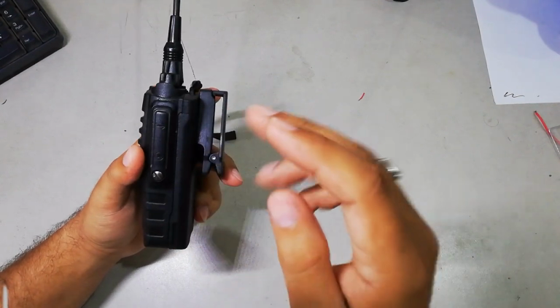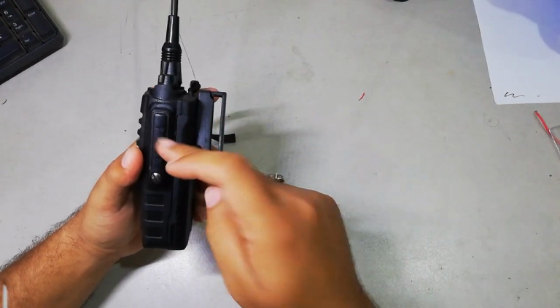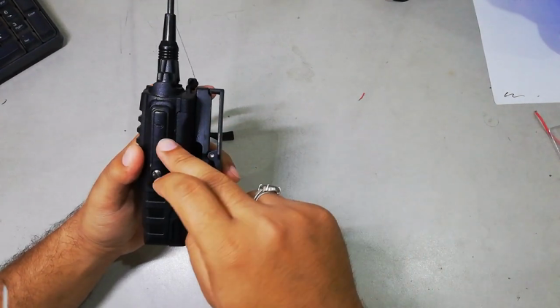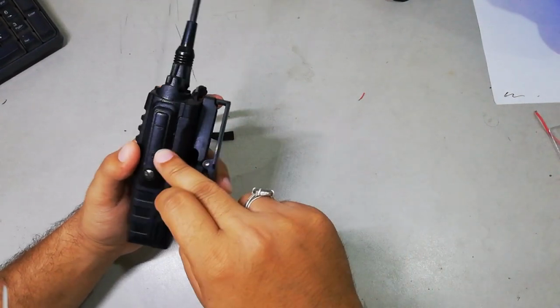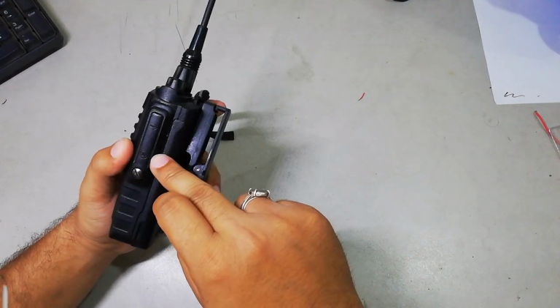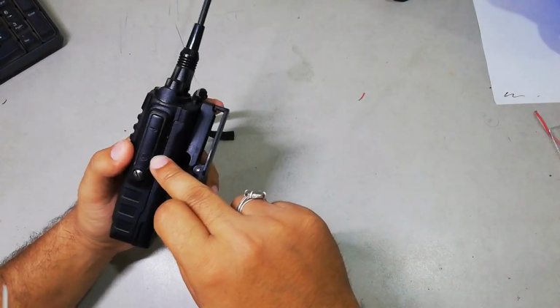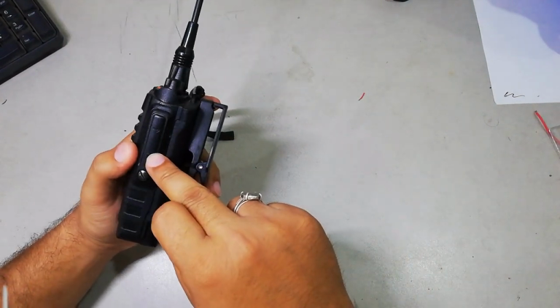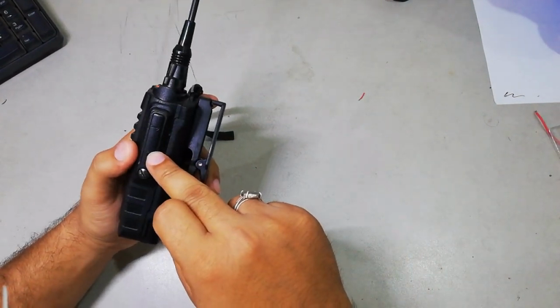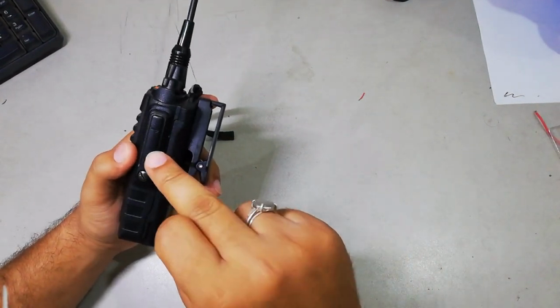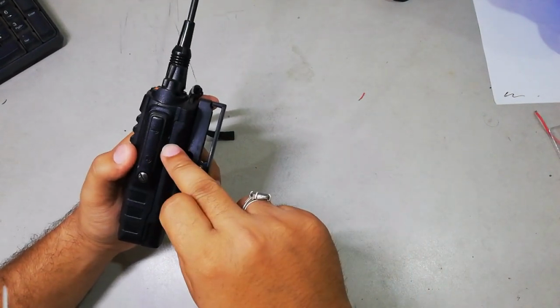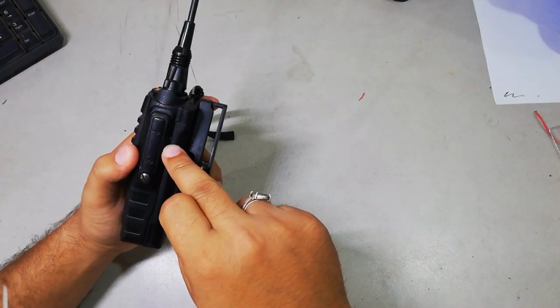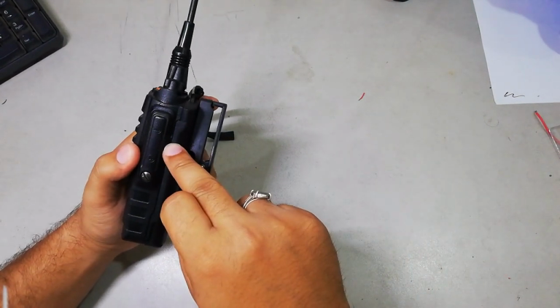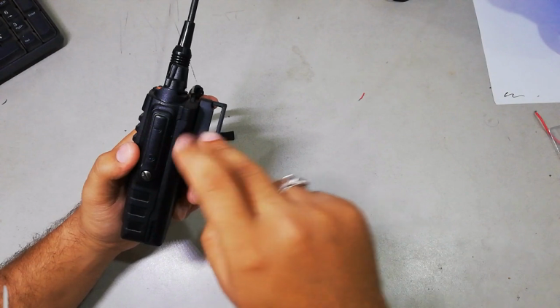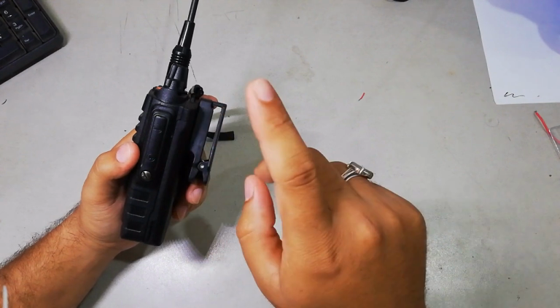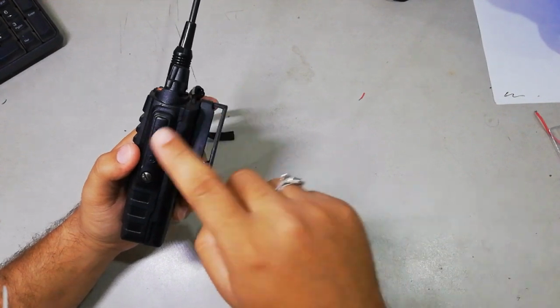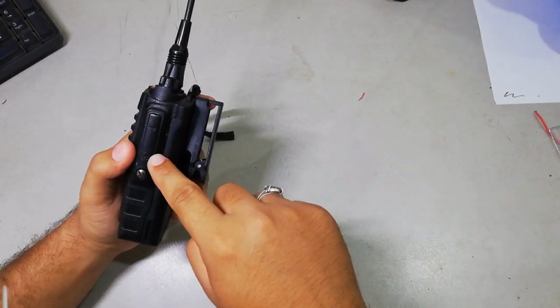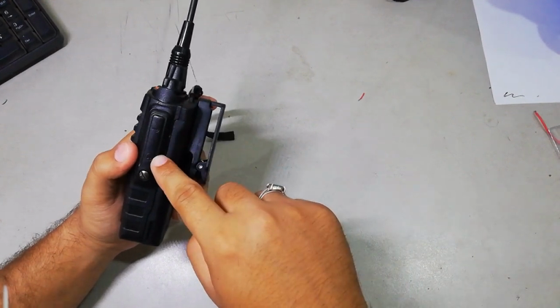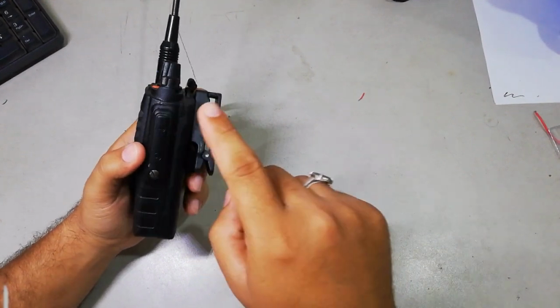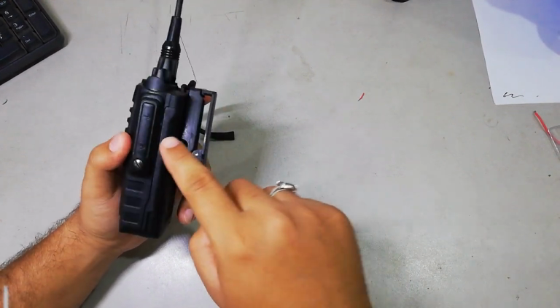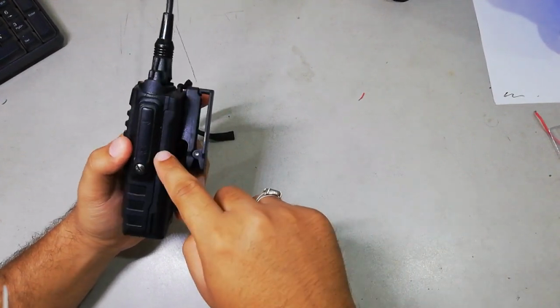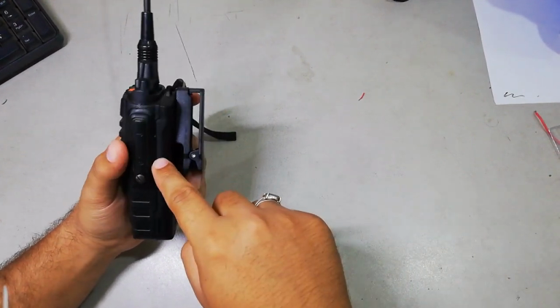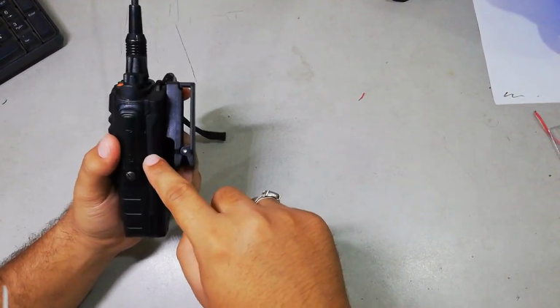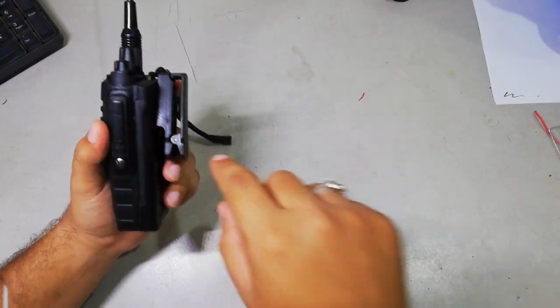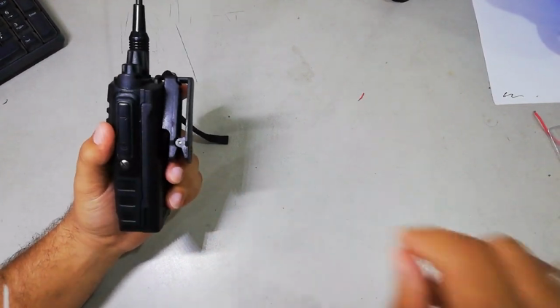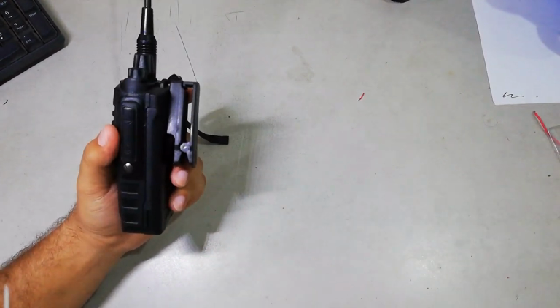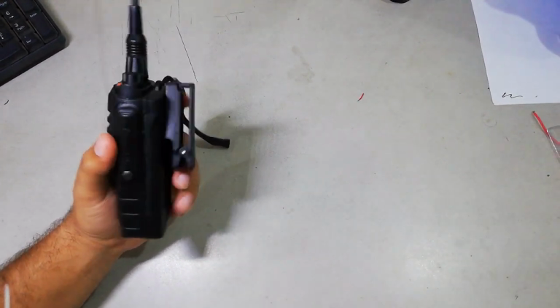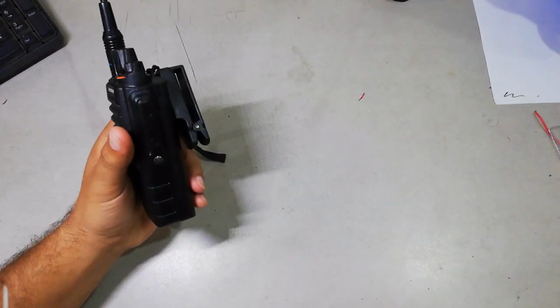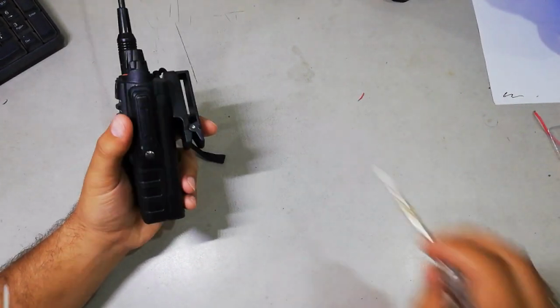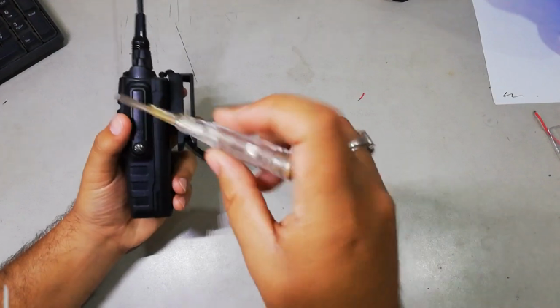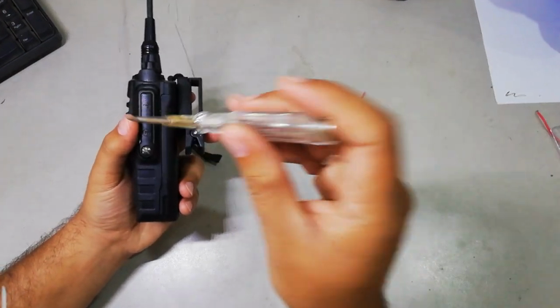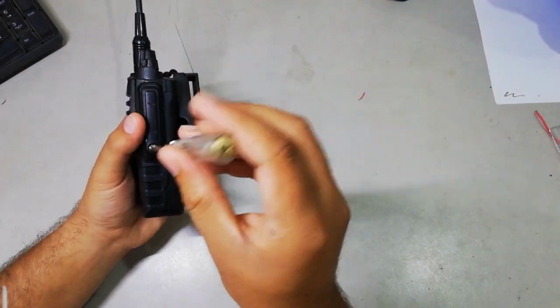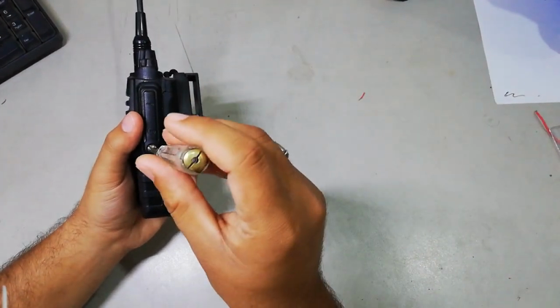It will be easy for you guys so that you don't have to do the main work without tearing the radio. And it's easy. Let's start by opening the jack here.